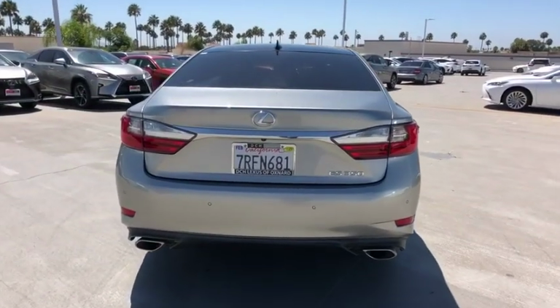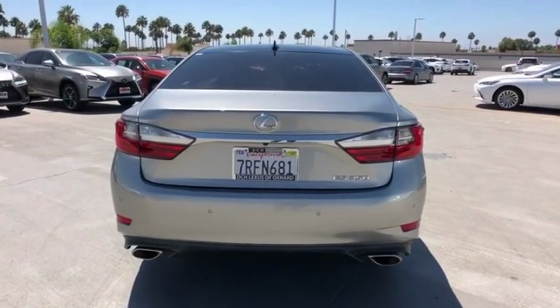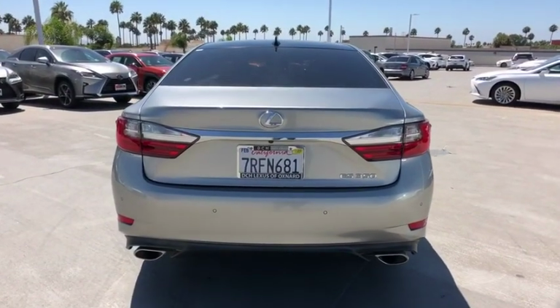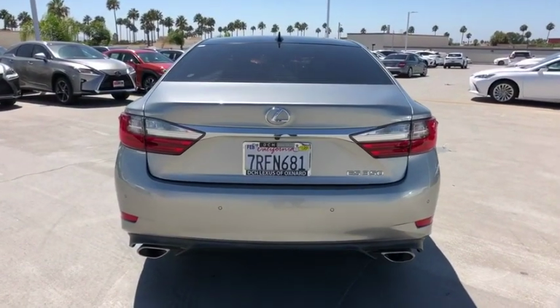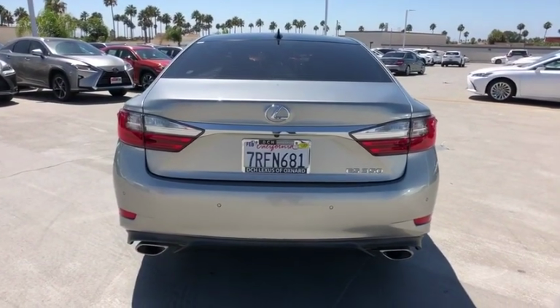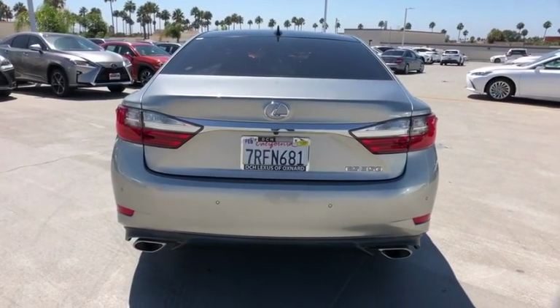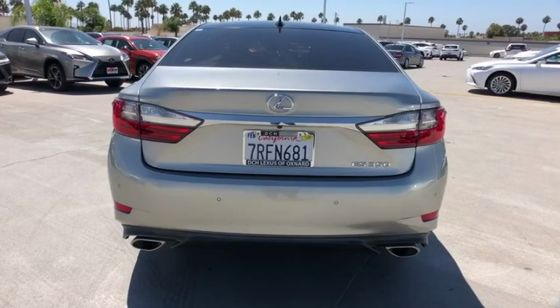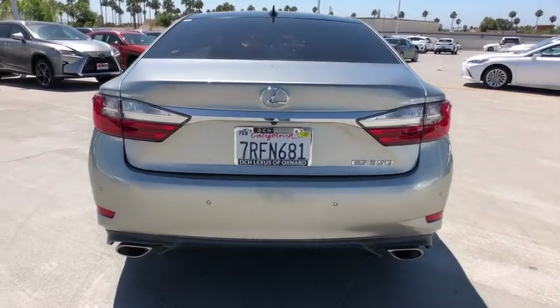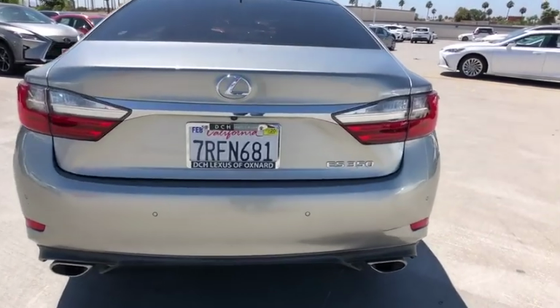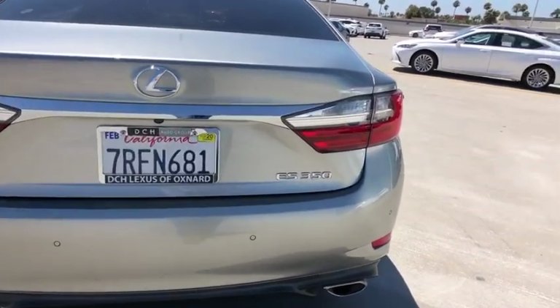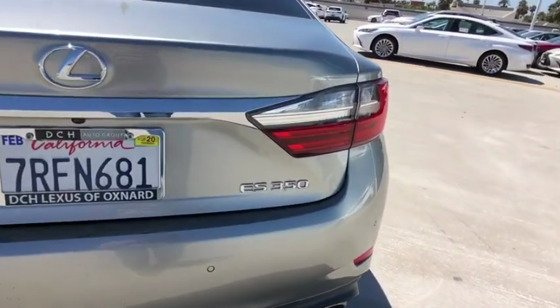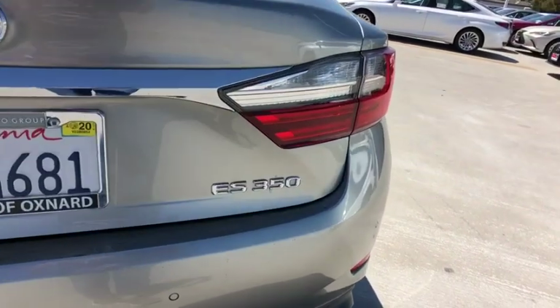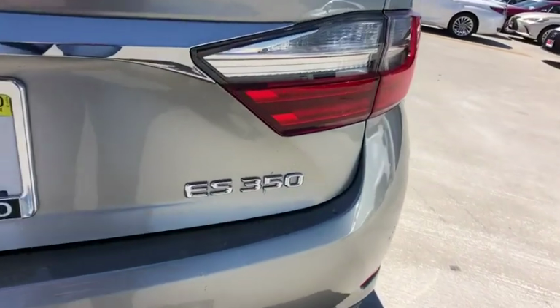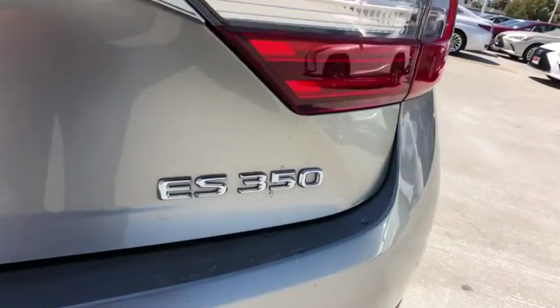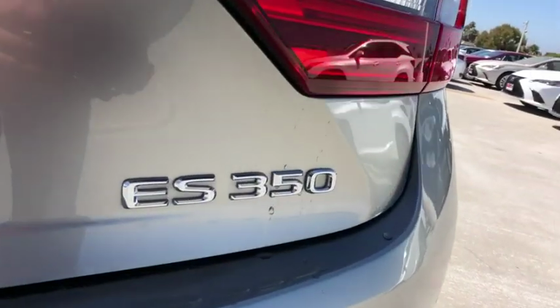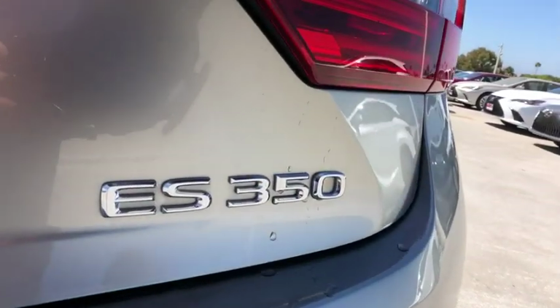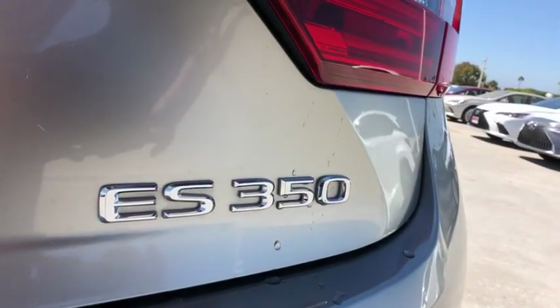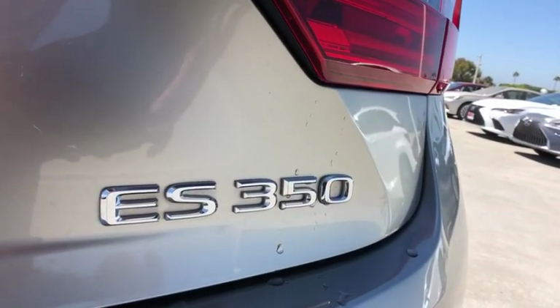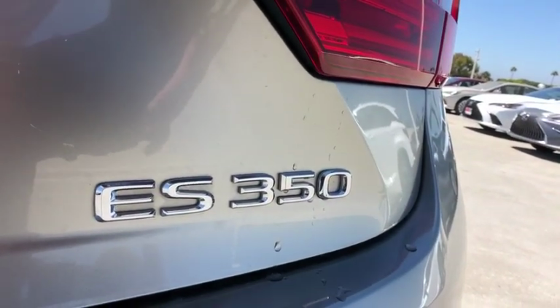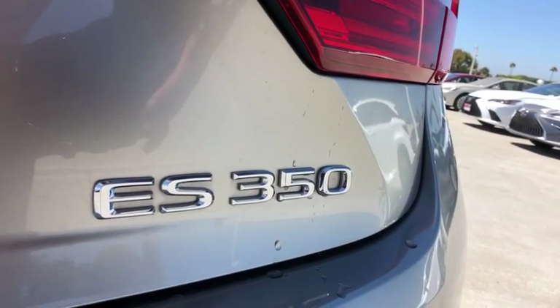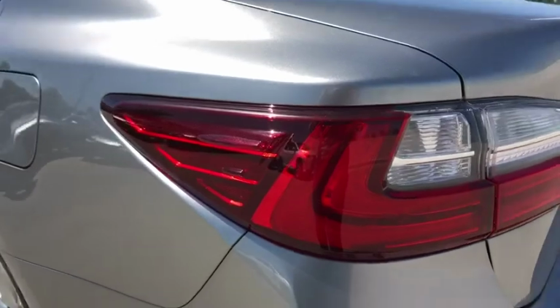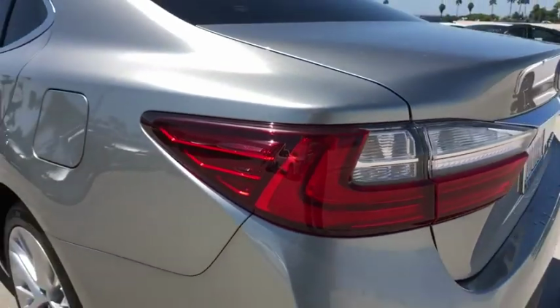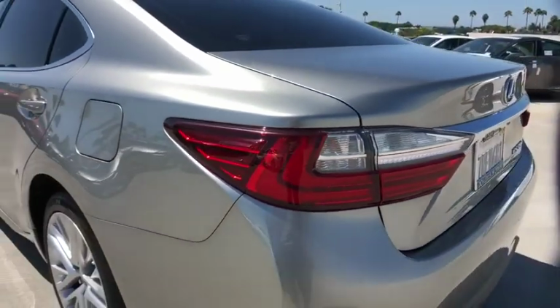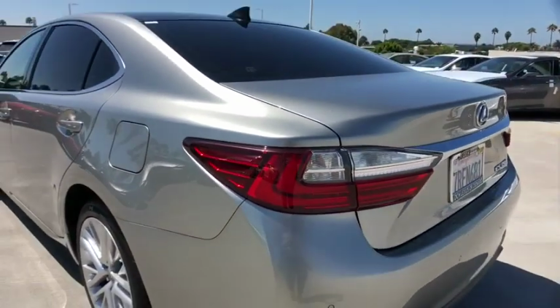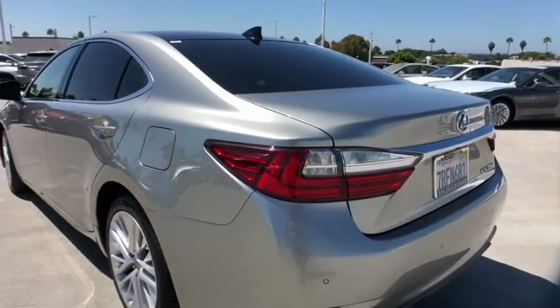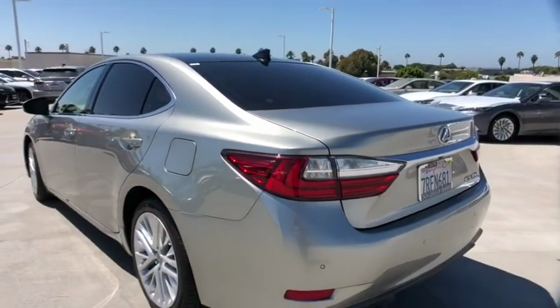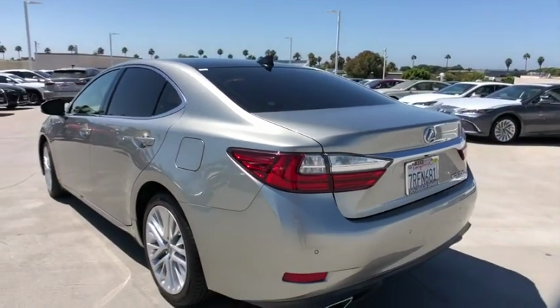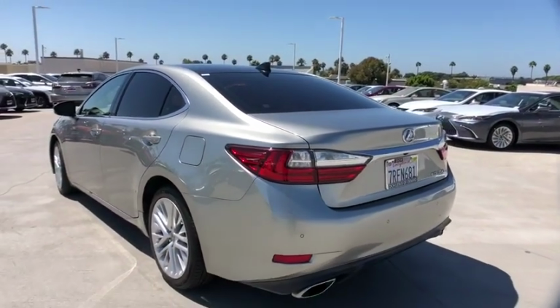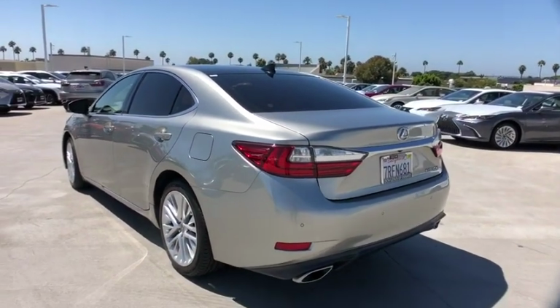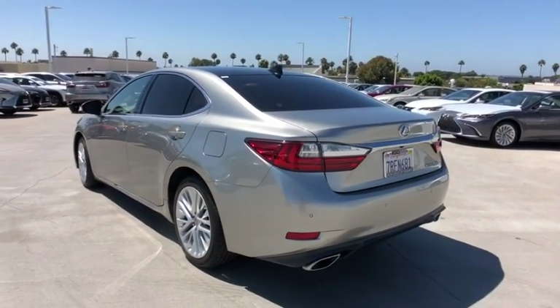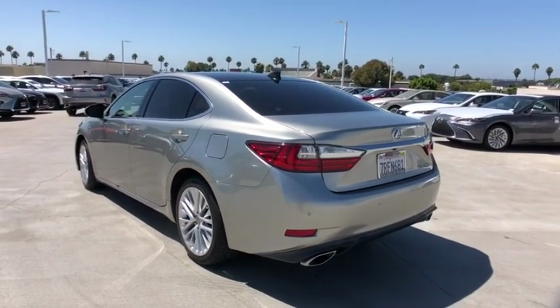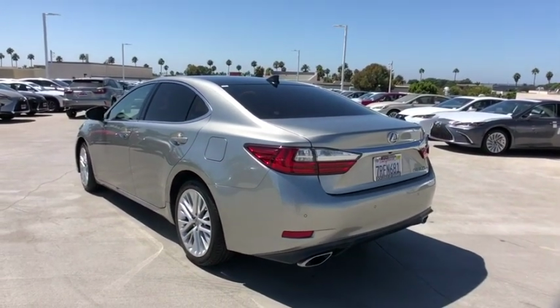Power passenger seat, traction control, dual airbags, power steering, four-wheel disc brakes, eight speakers, trip computer, rear window defroster, power windows, fog lights, compass.